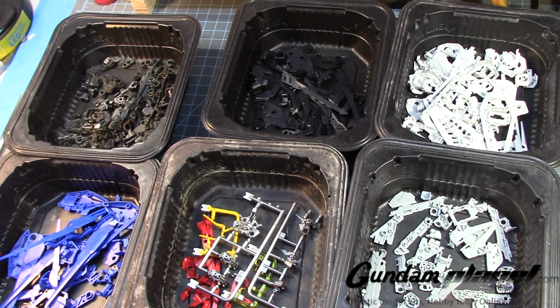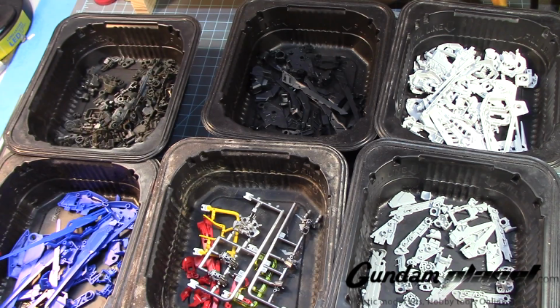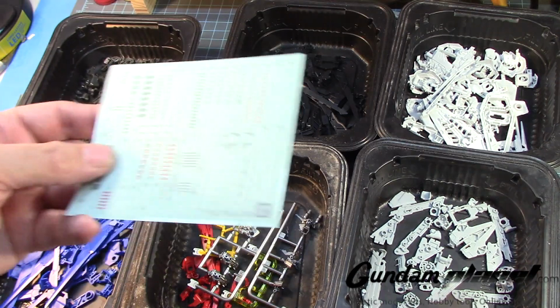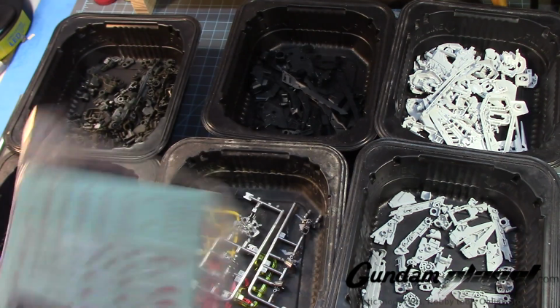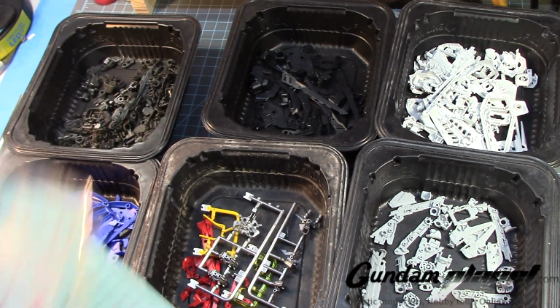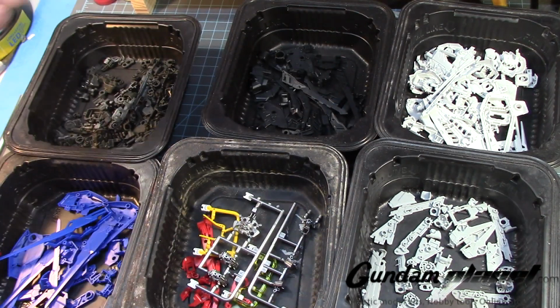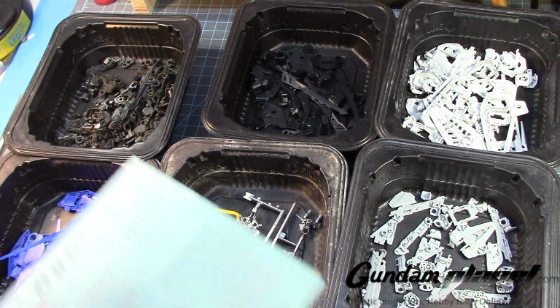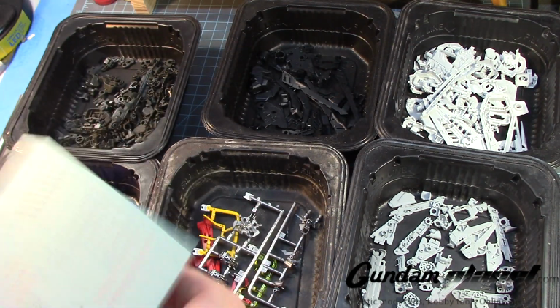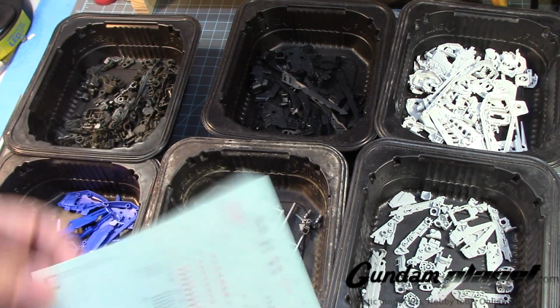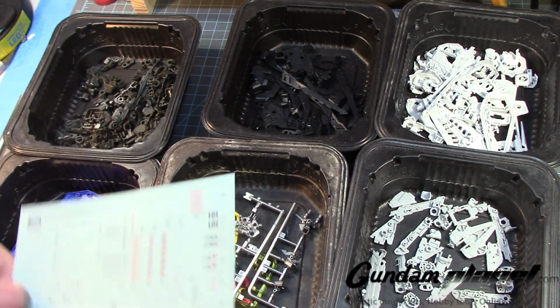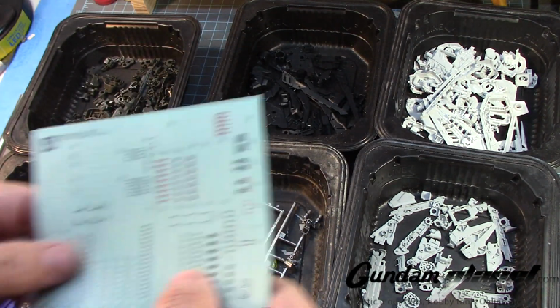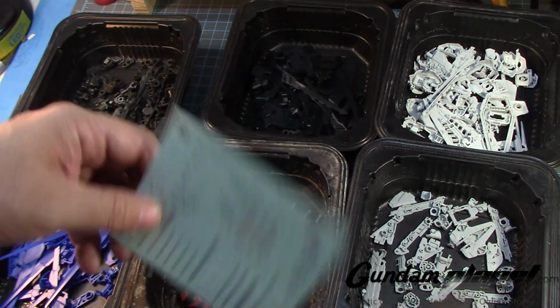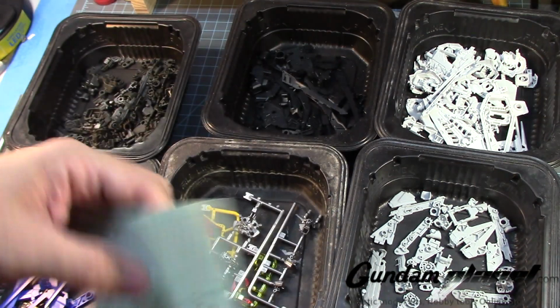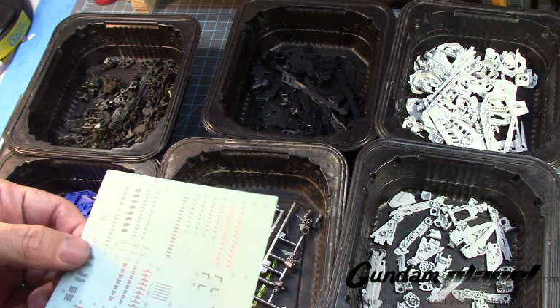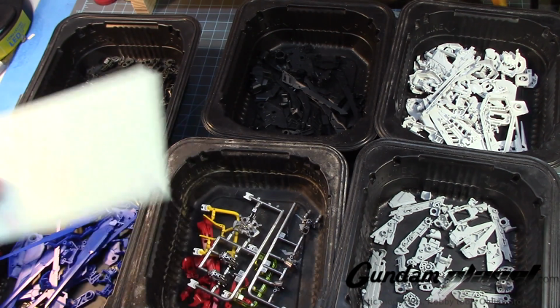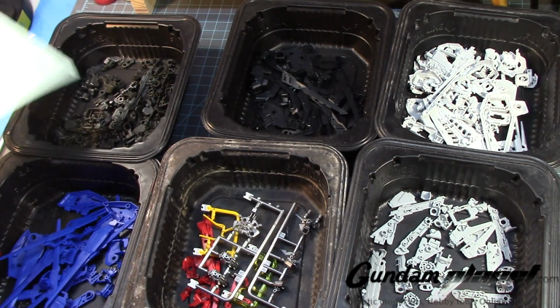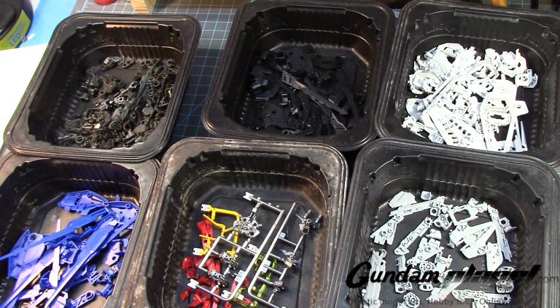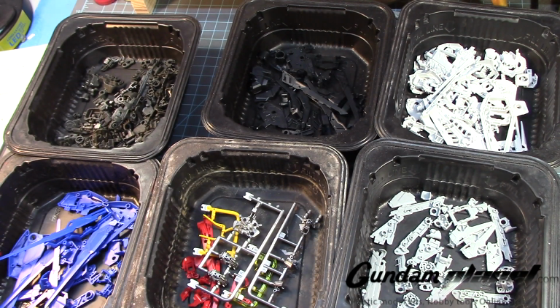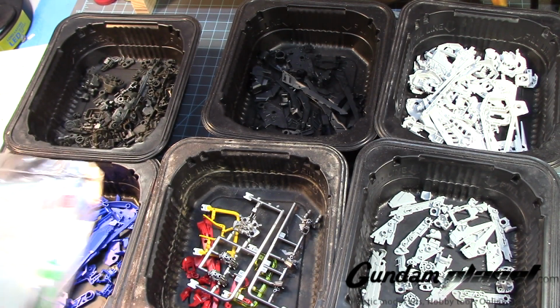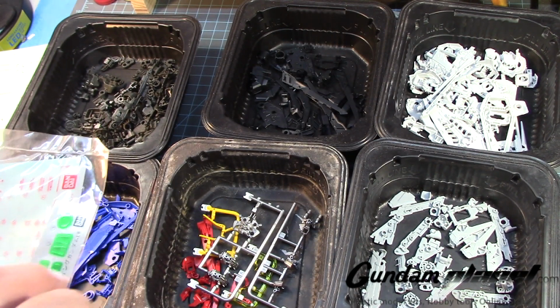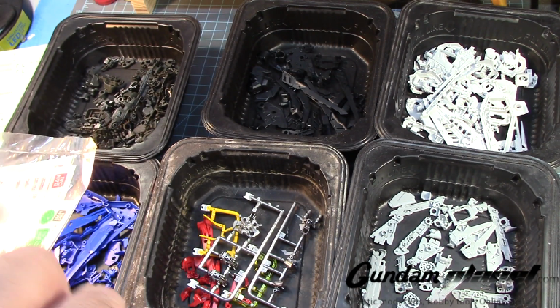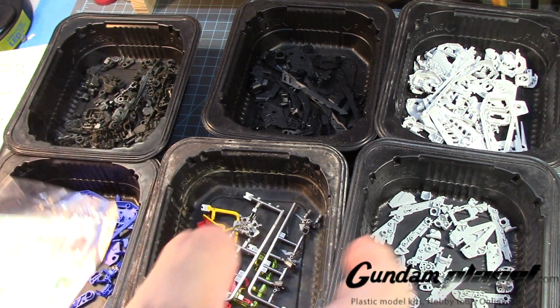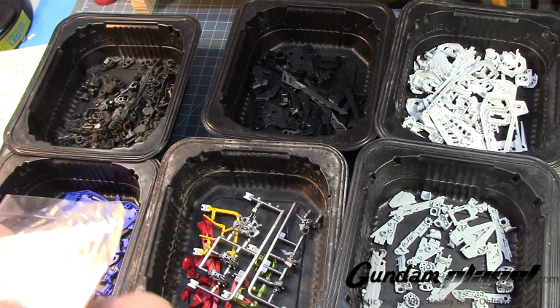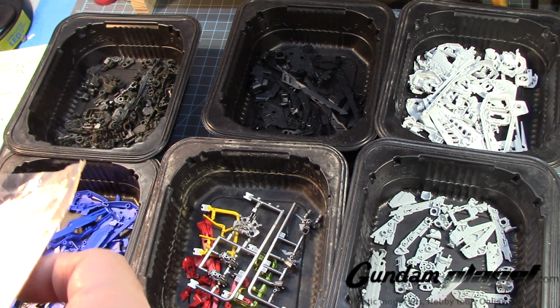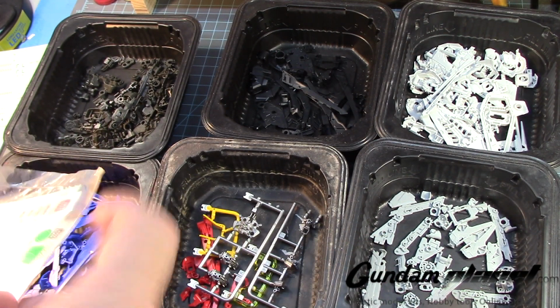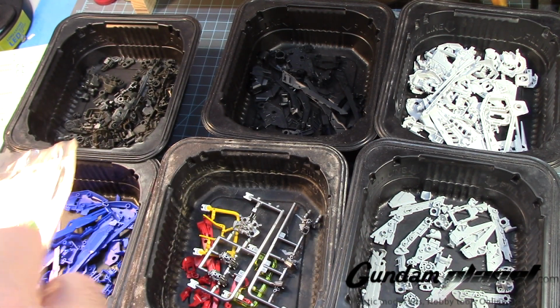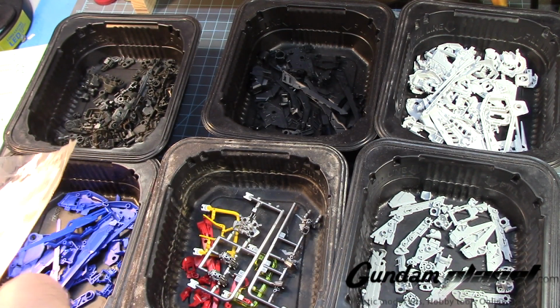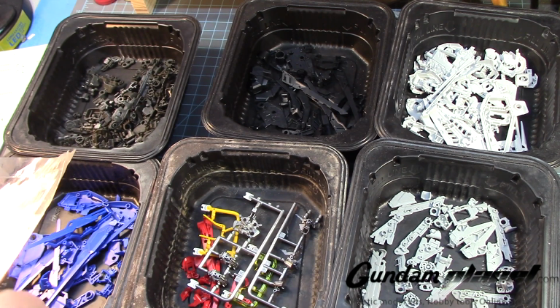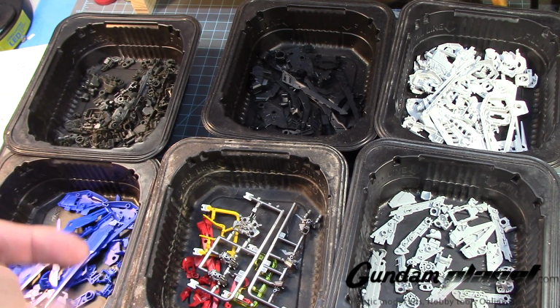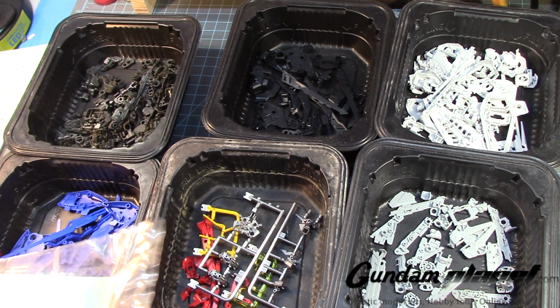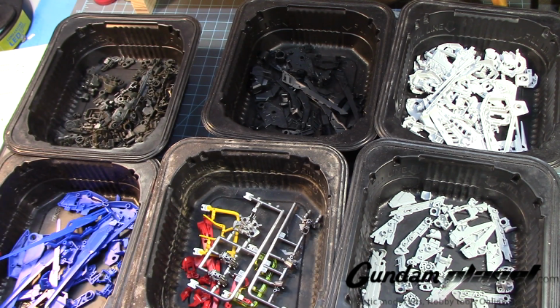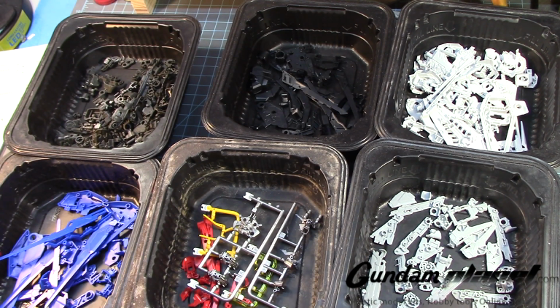I think this is it — yeah, here are the decals right here. I was looking at this and wondering if it belonged here, but no, that's actually from the other kit I built and I must have put it to the side.